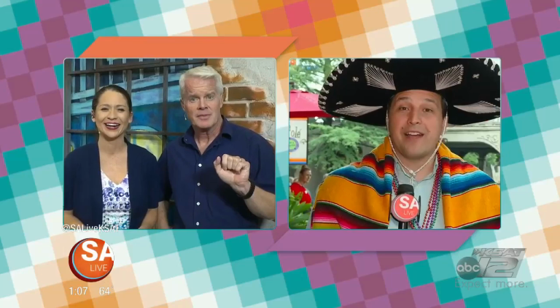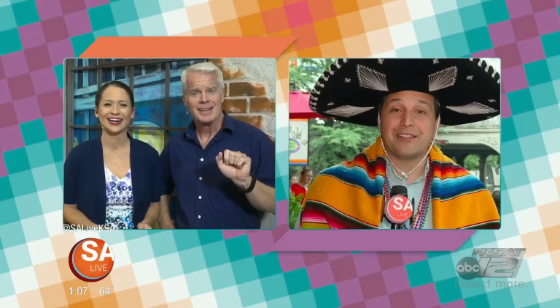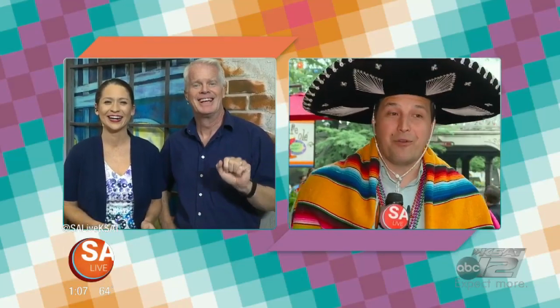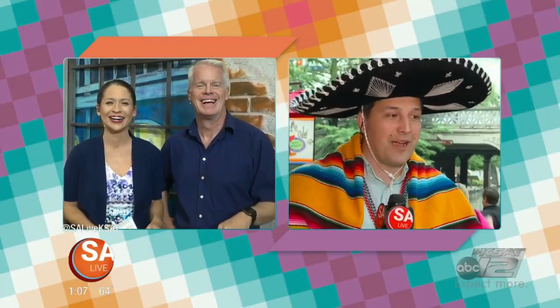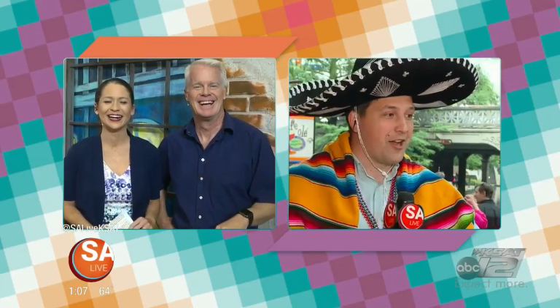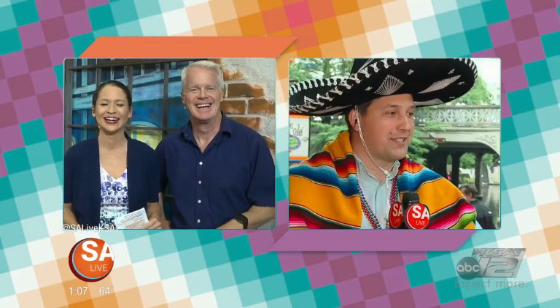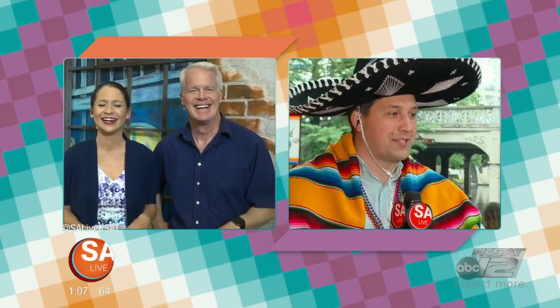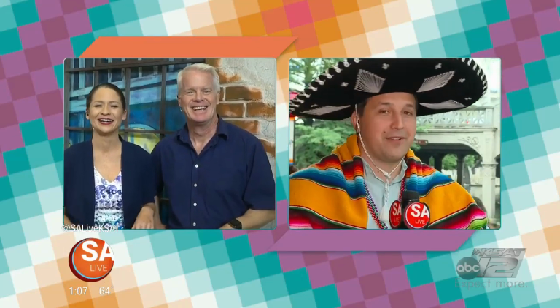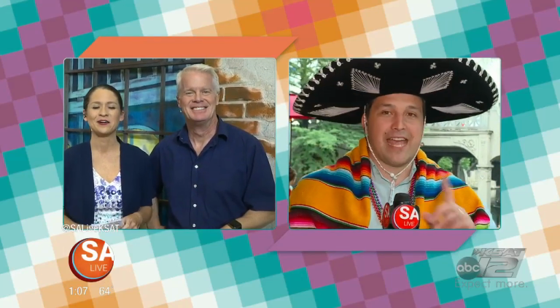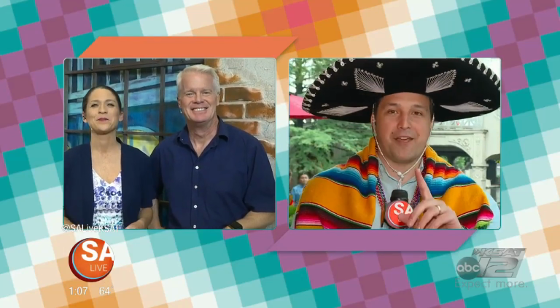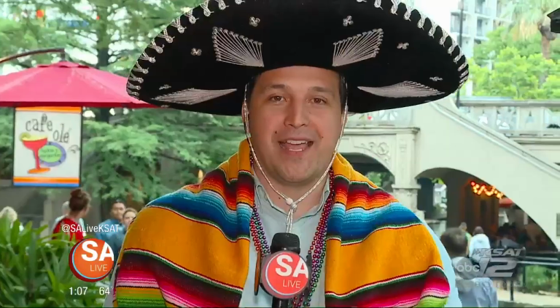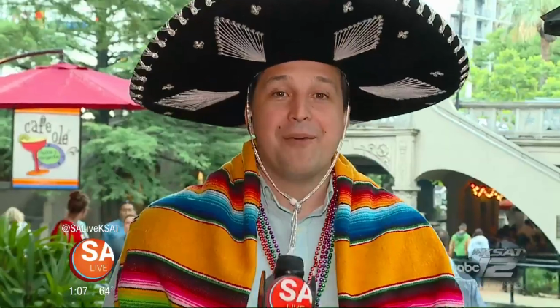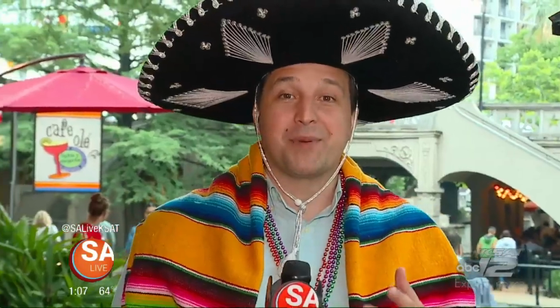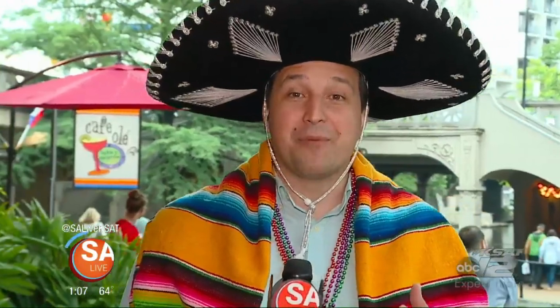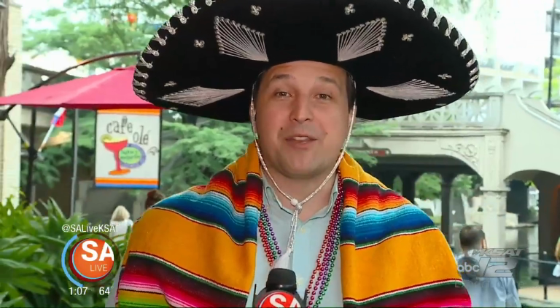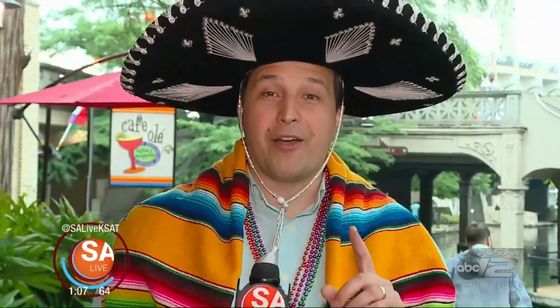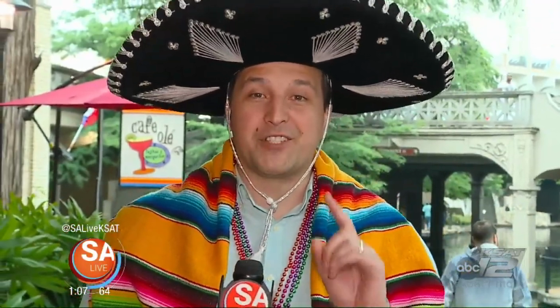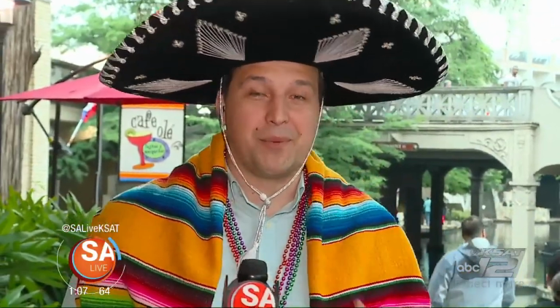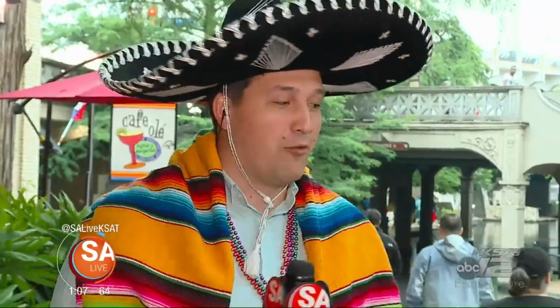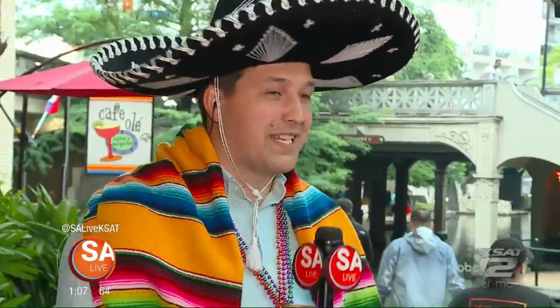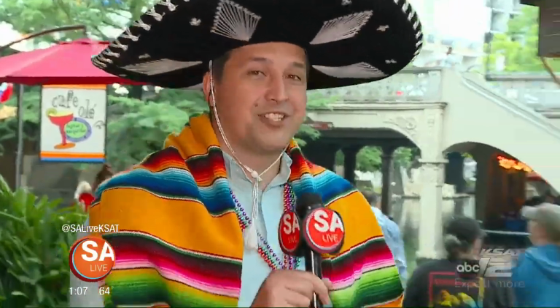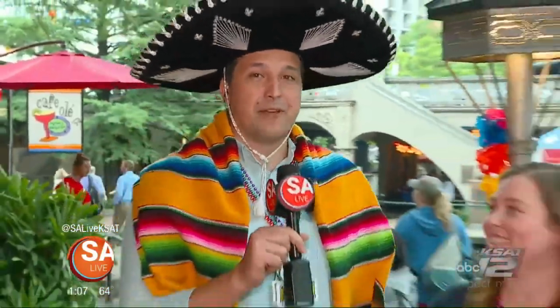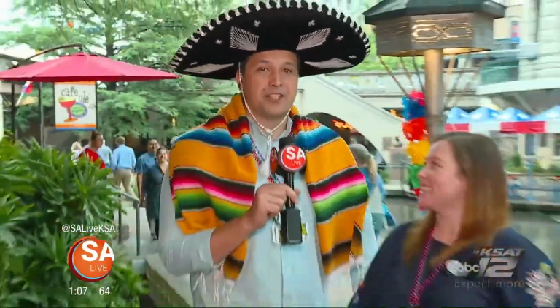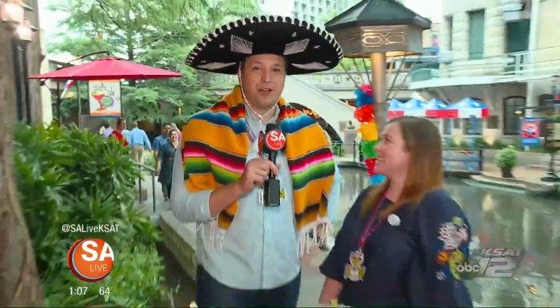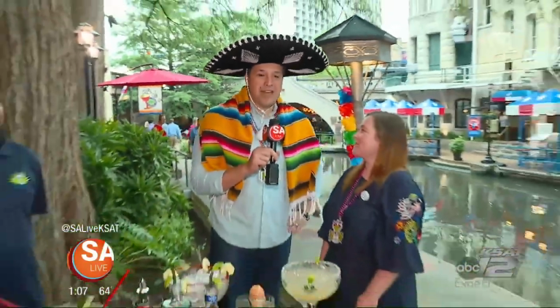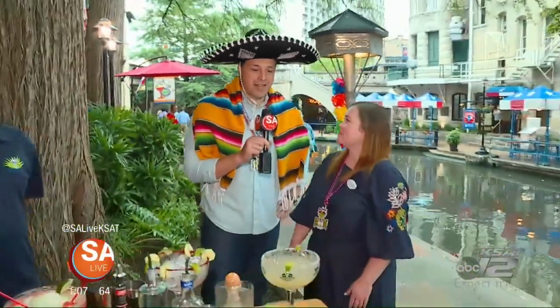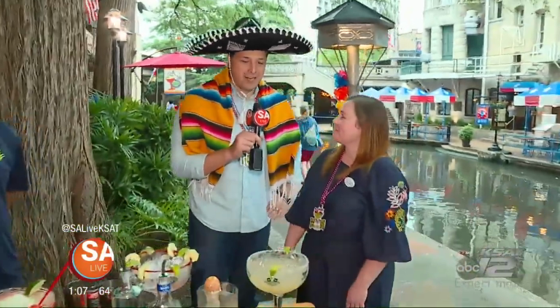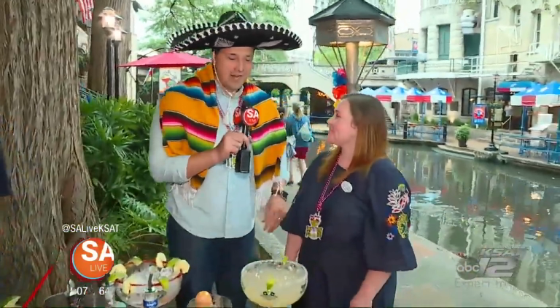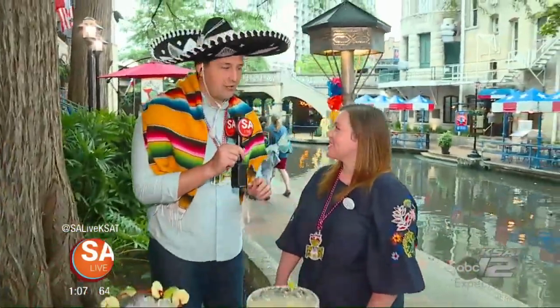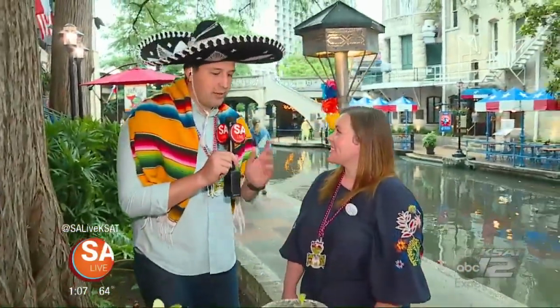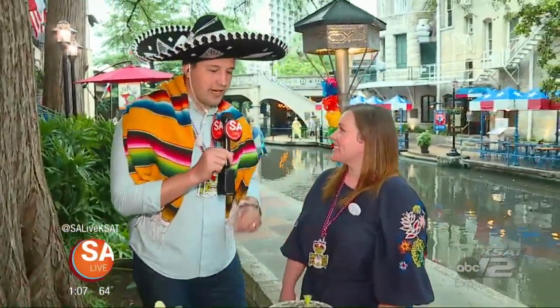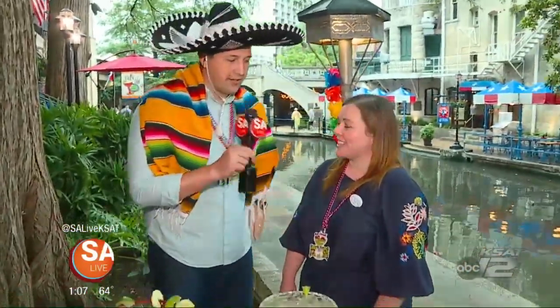We're out here at the Riverwalk, actually talking with some customers over here at Cafe Olay because we're getting ready to party for Cinco de Mayo. With me today is Jean-Marie Peek, she's the marketing manager out here. Jean-Marie, what are we looking at right there?